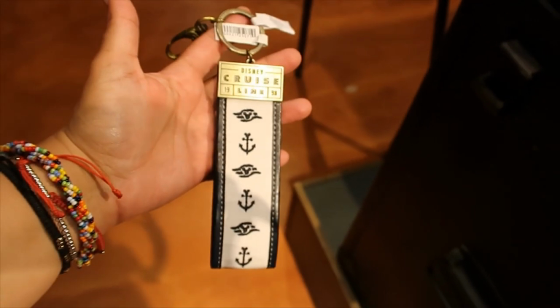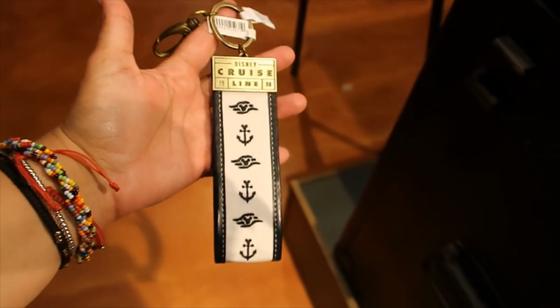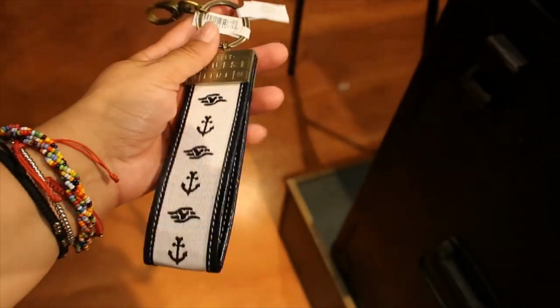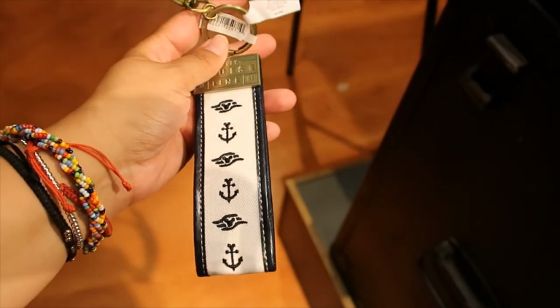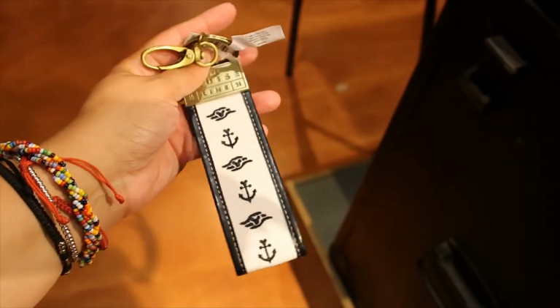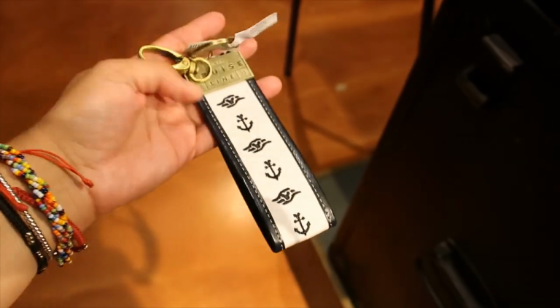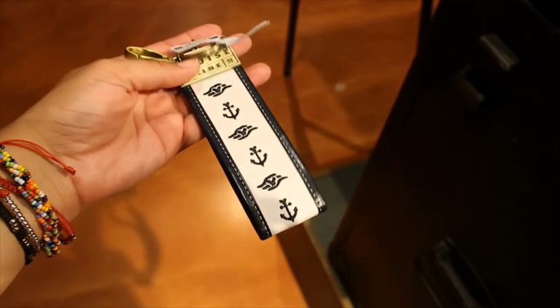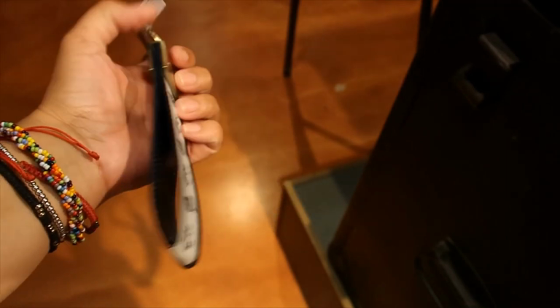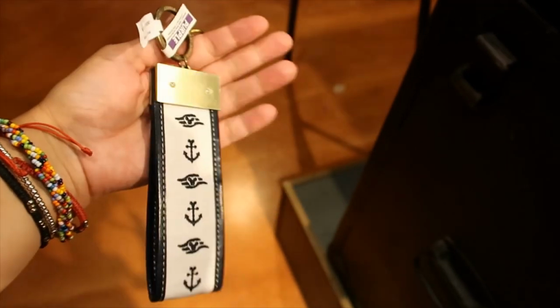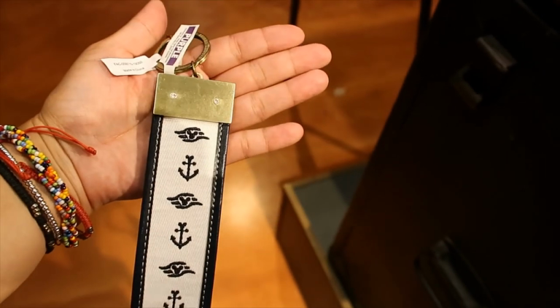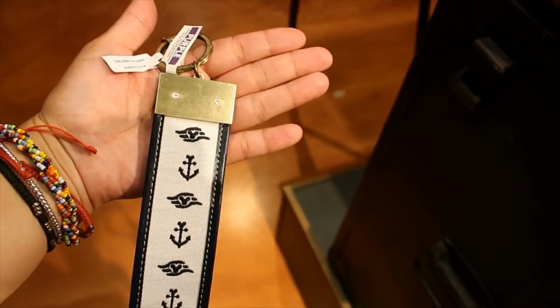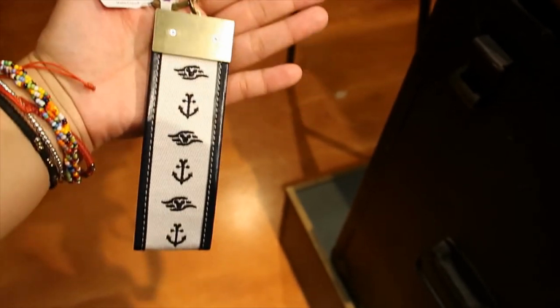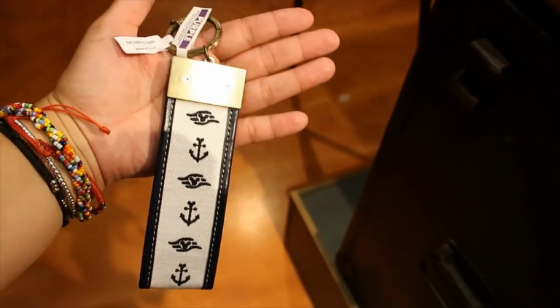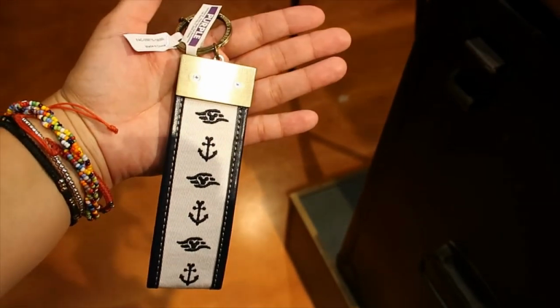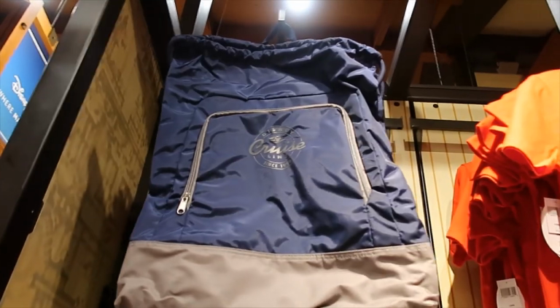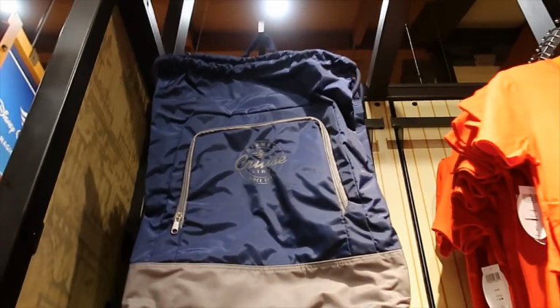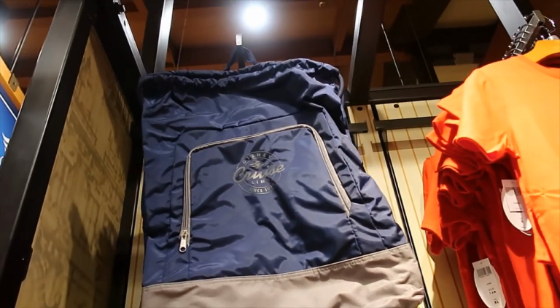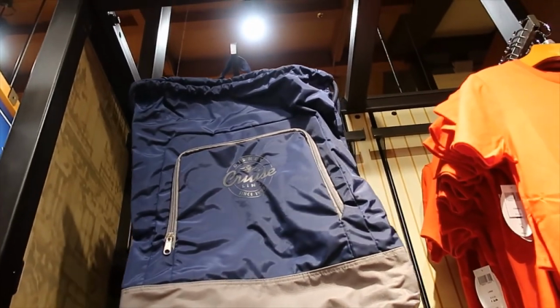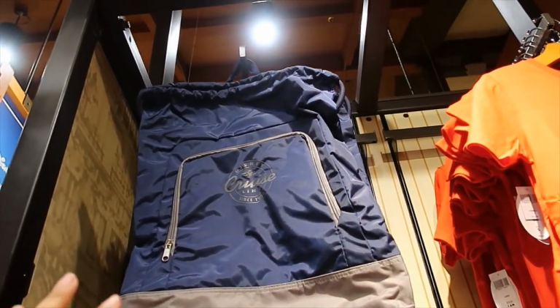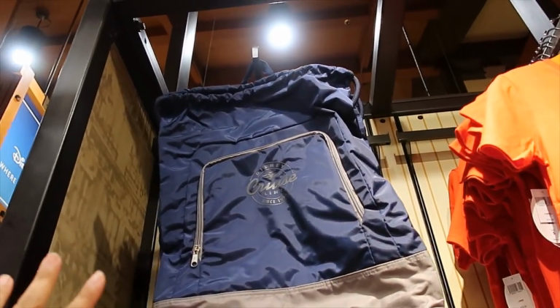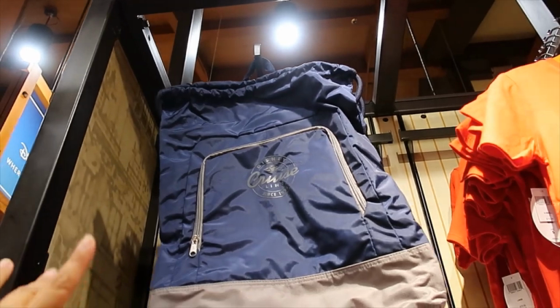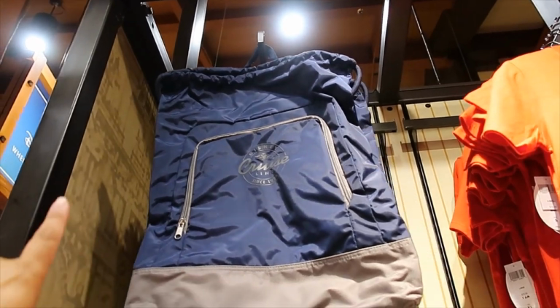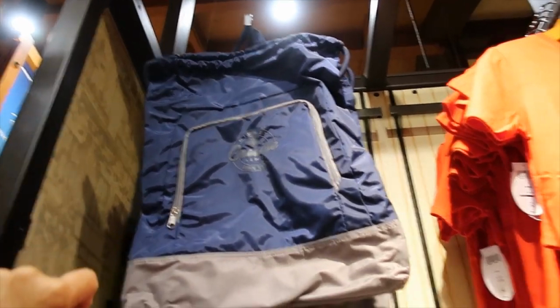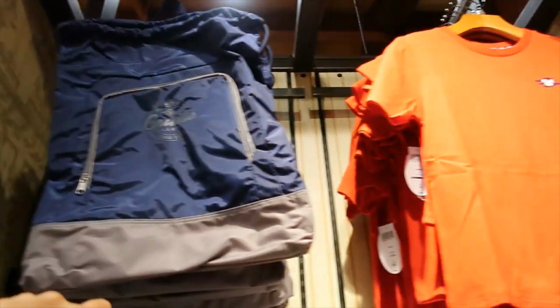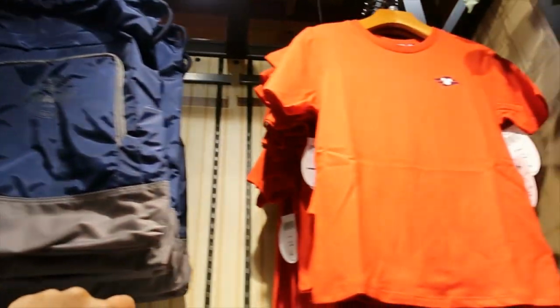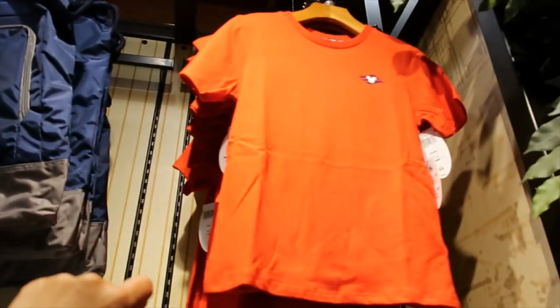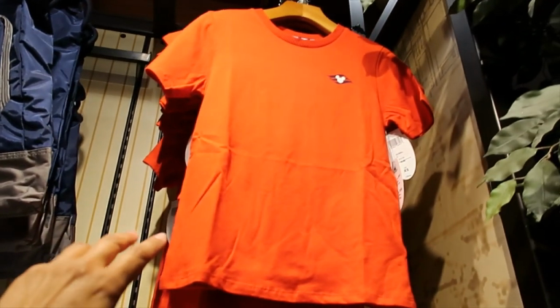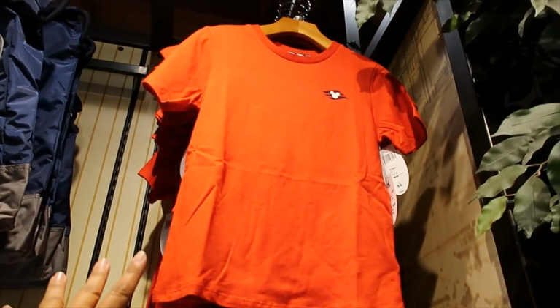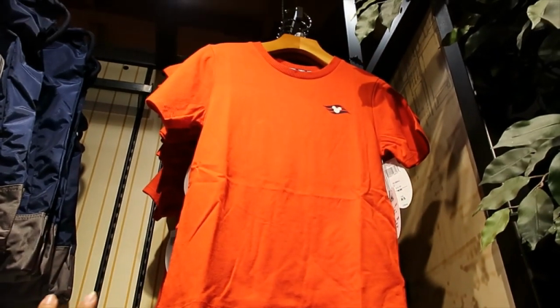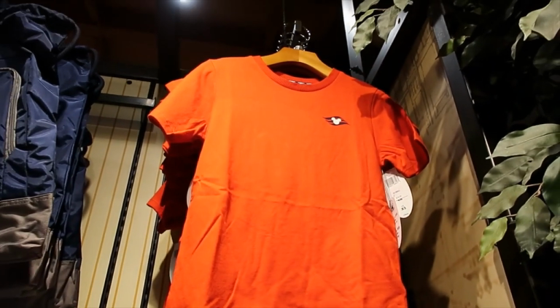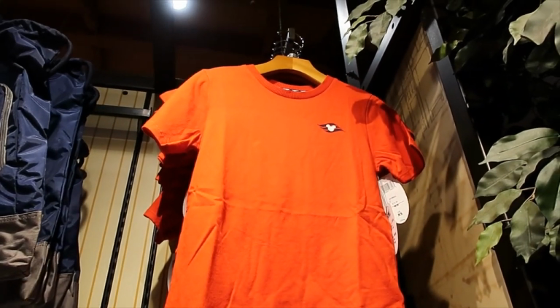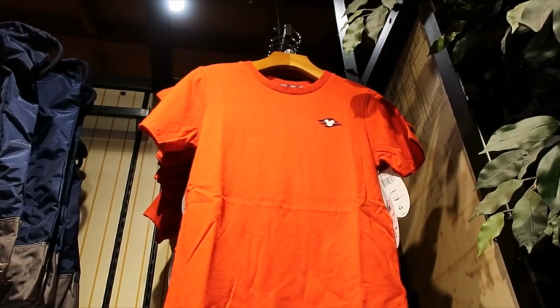Another keychain — again purple, and that's the back. Cinch bag backpack is $24.99. This t-shirt is for kids, it's $19.99.